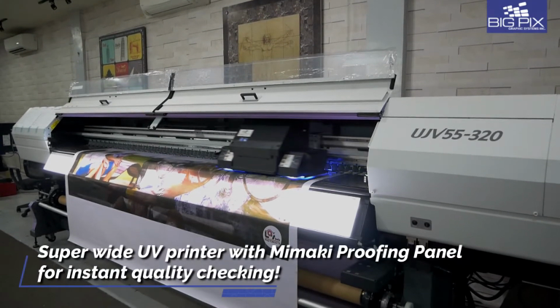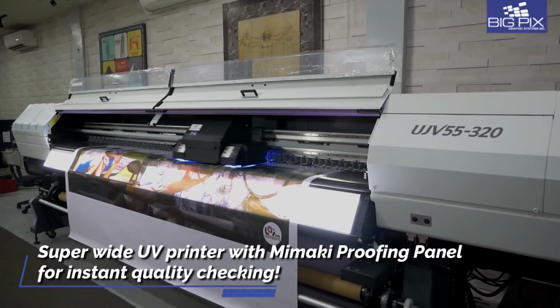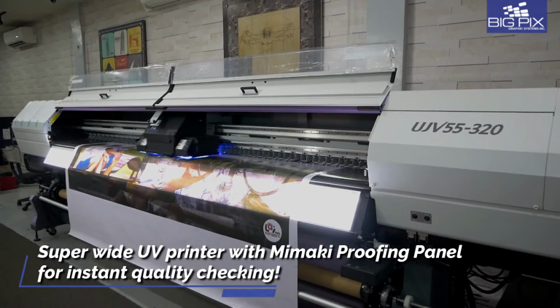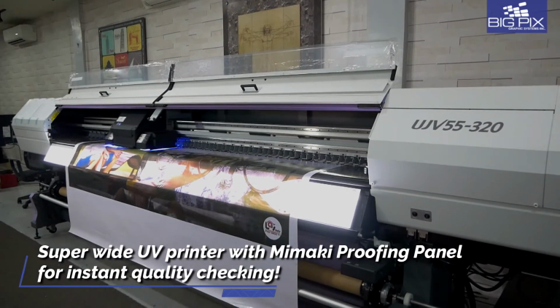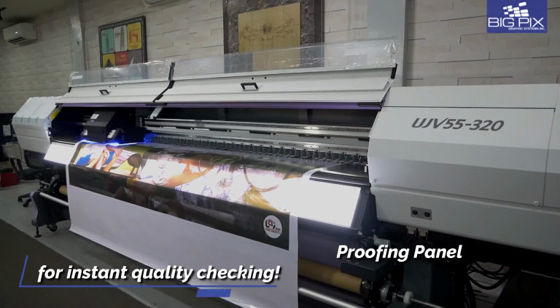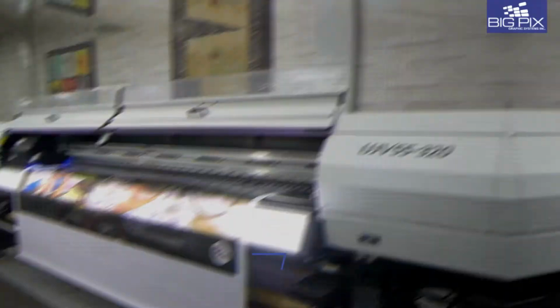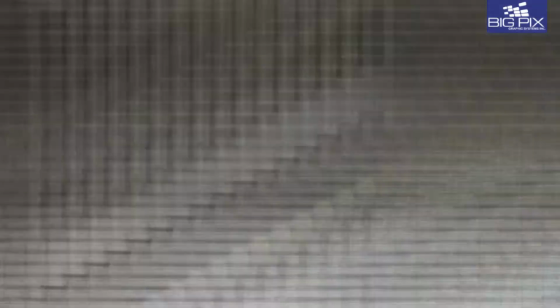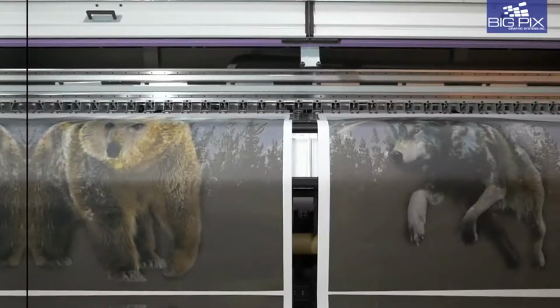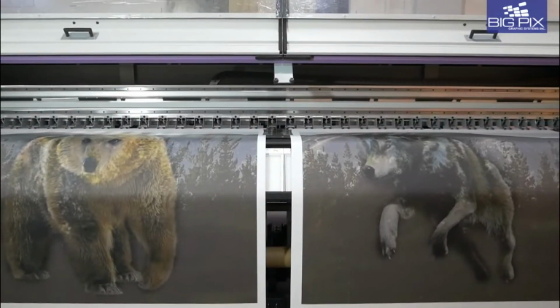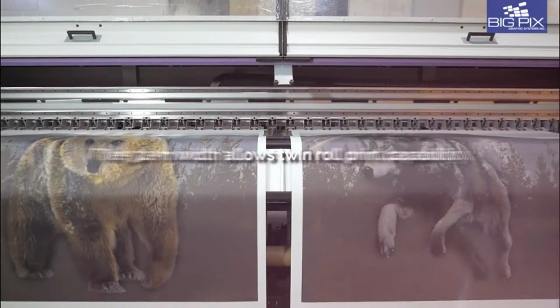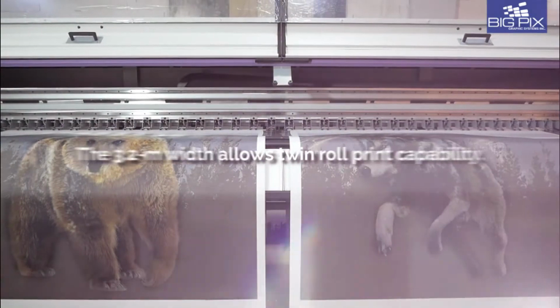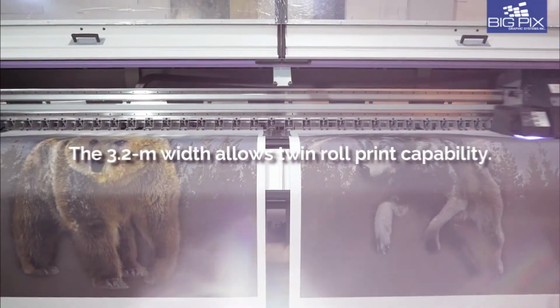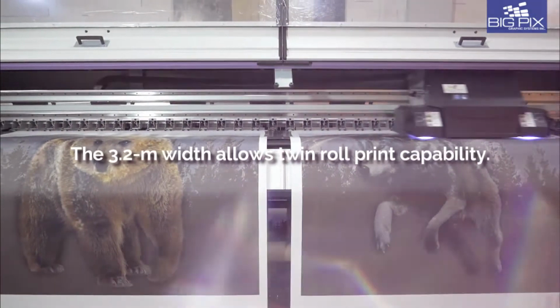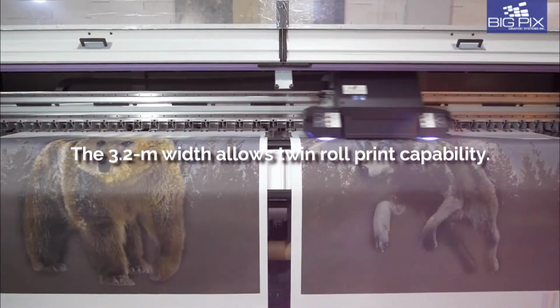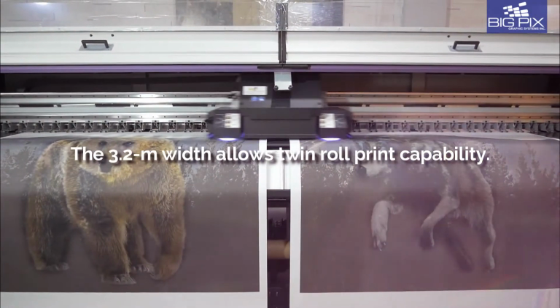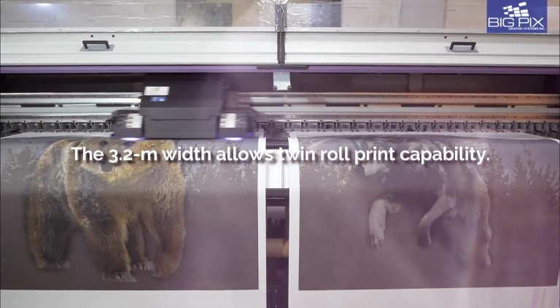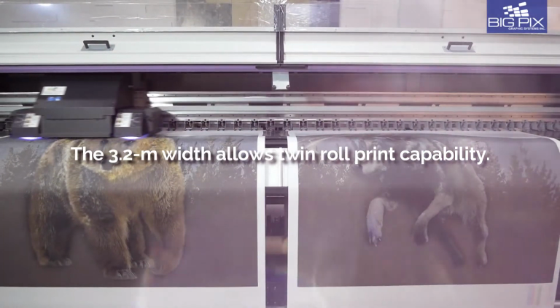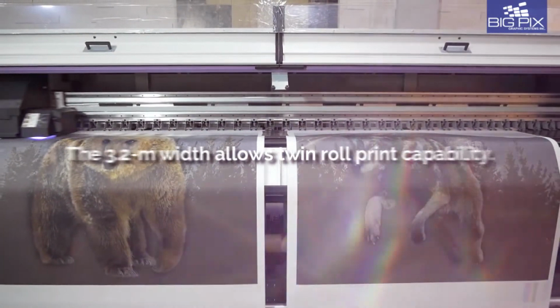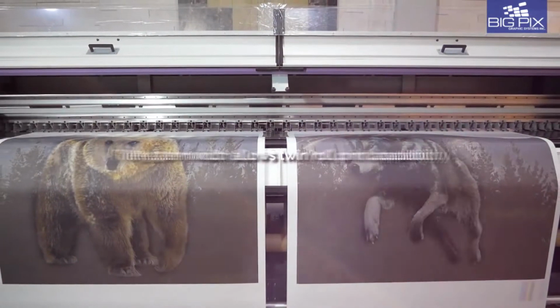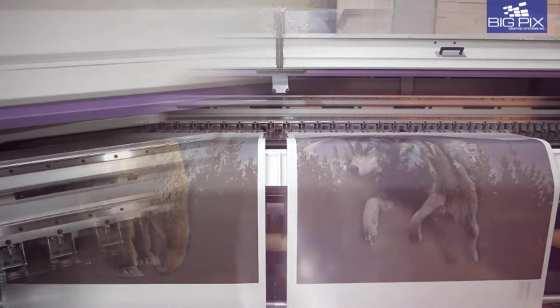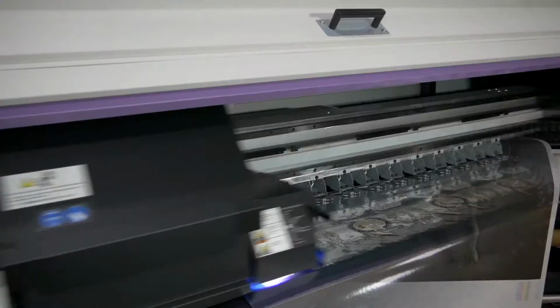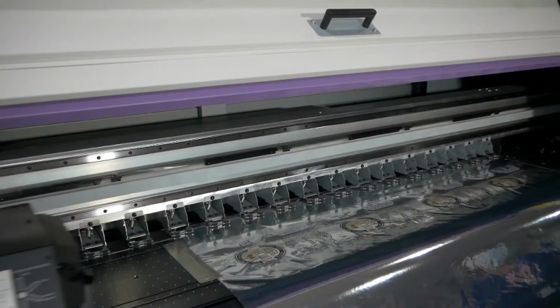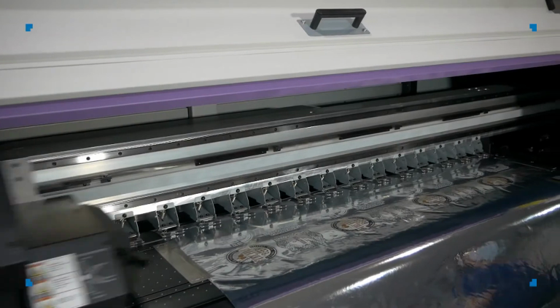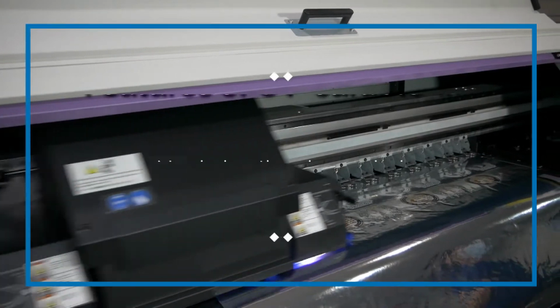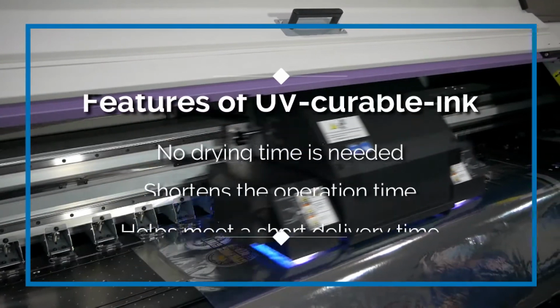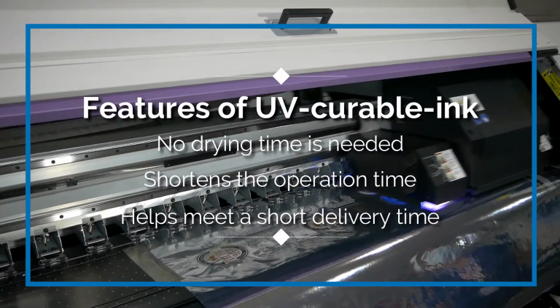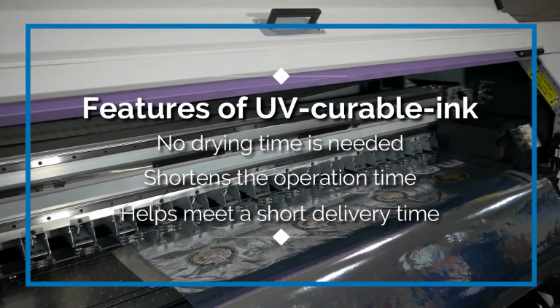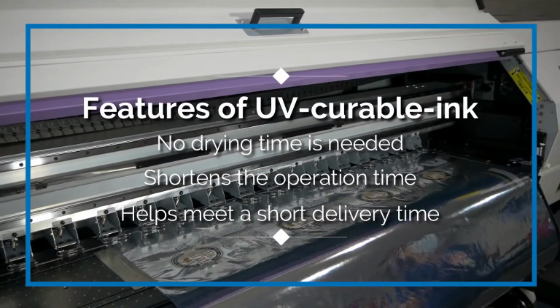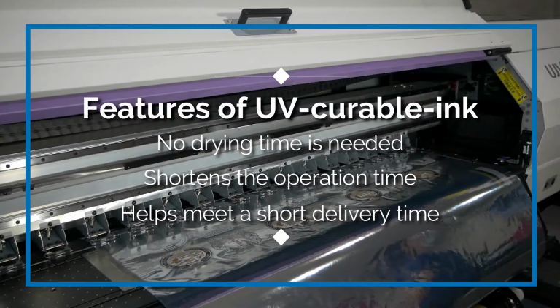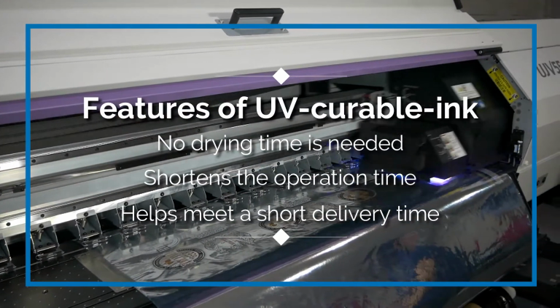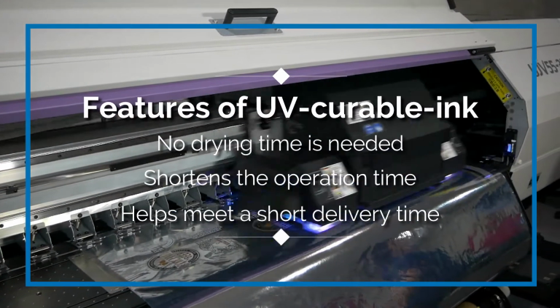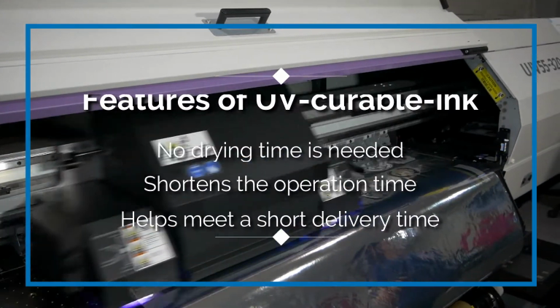Print at speeds of up to 60 square meters per hour. The 3.2 meter printing width lets you load and print on two media rolls at the same time. UV curable ink means no drying time,